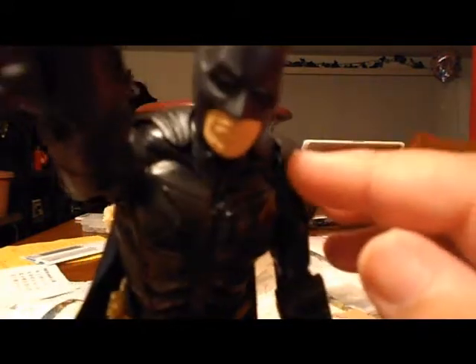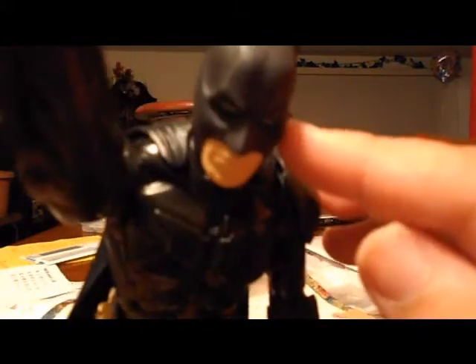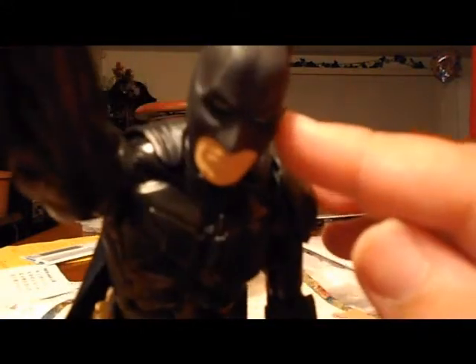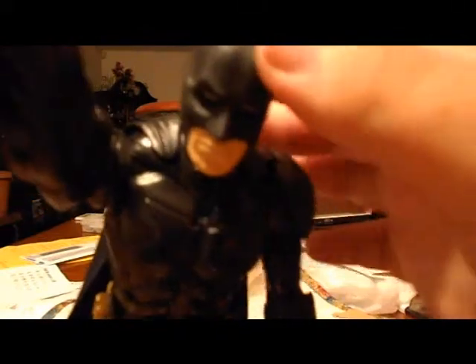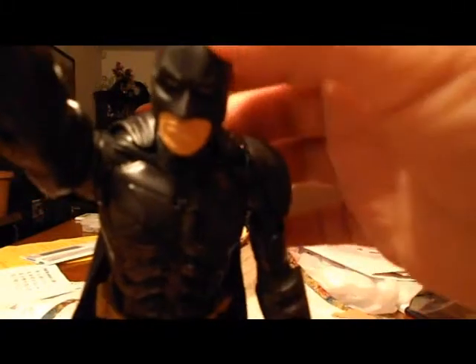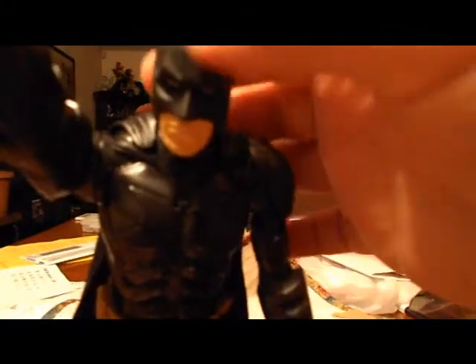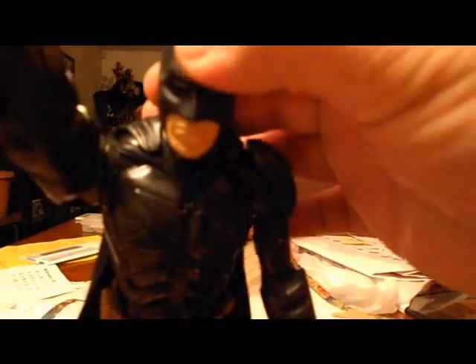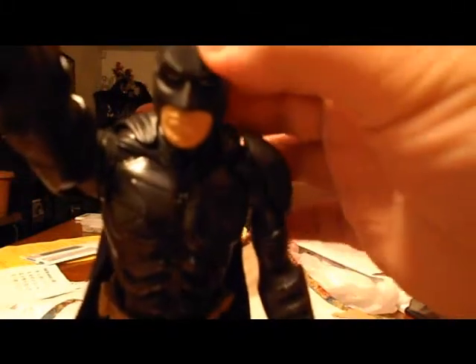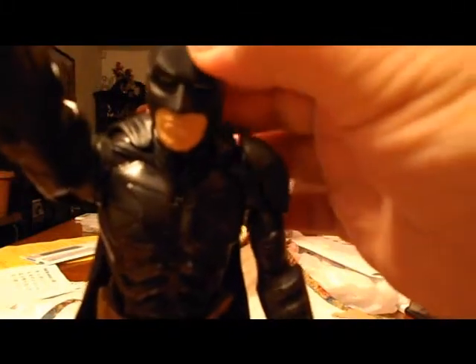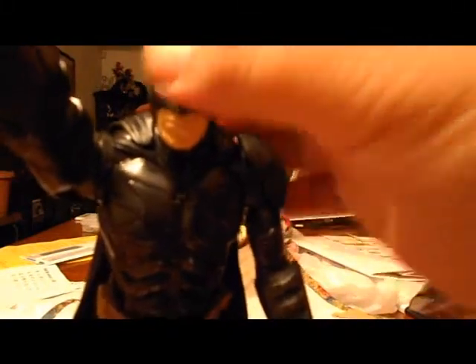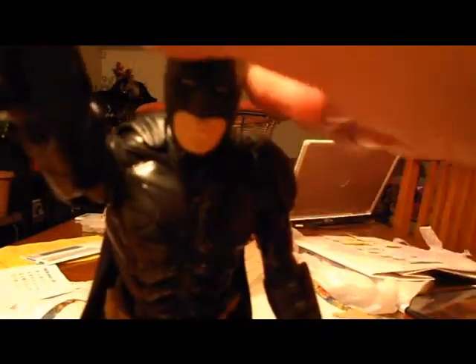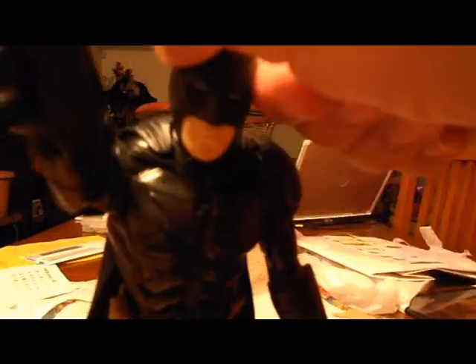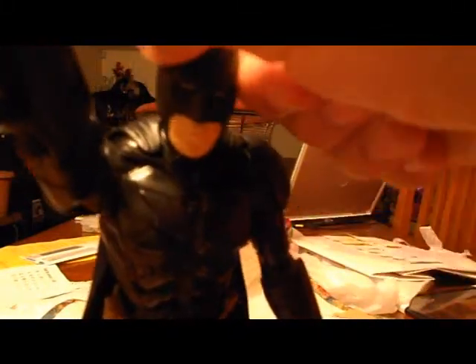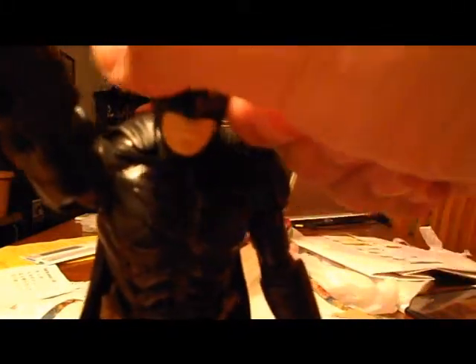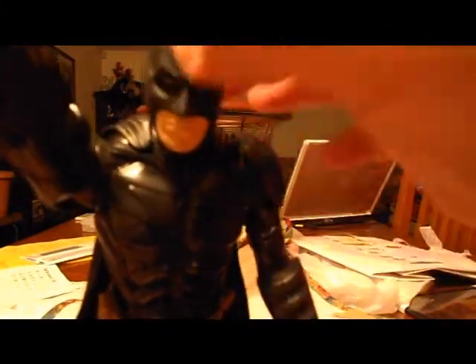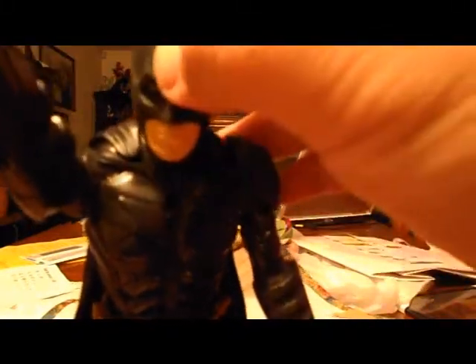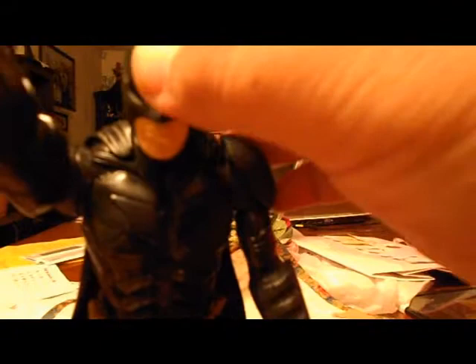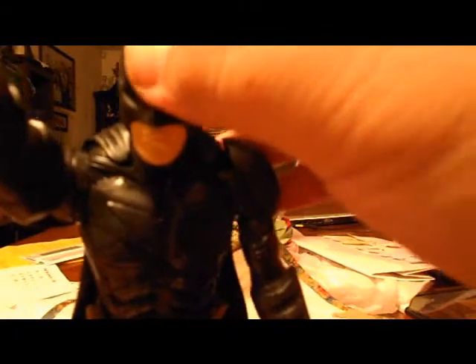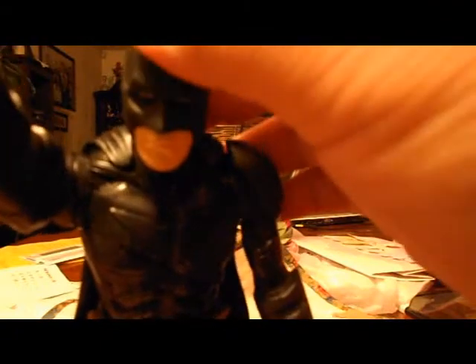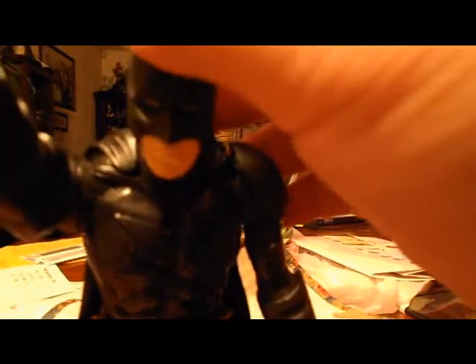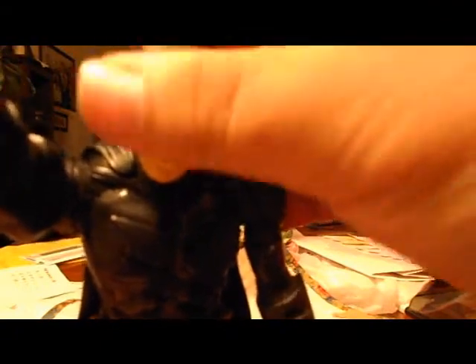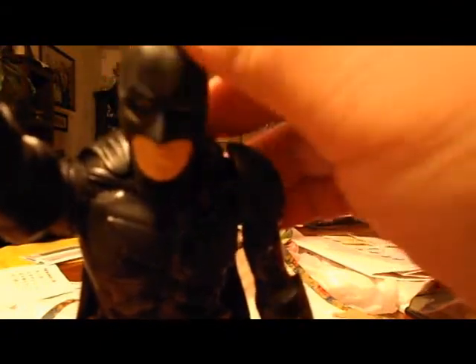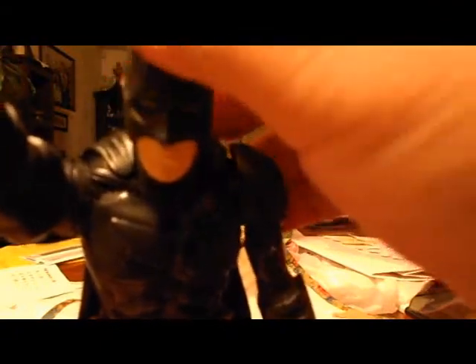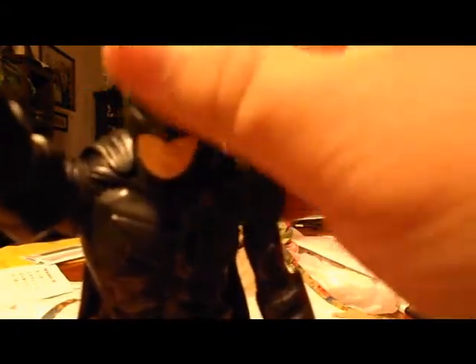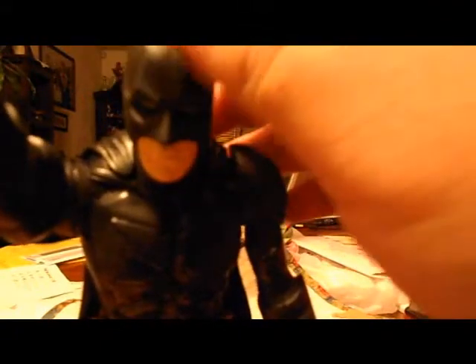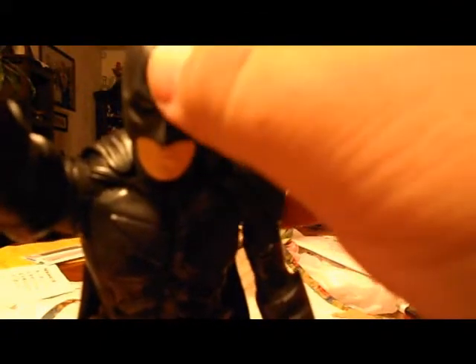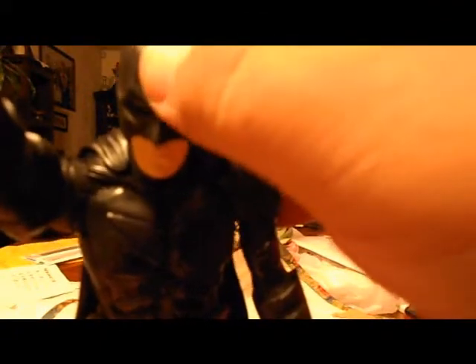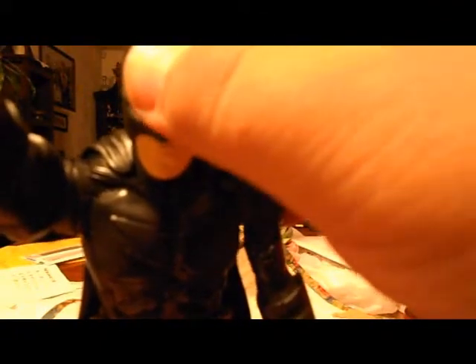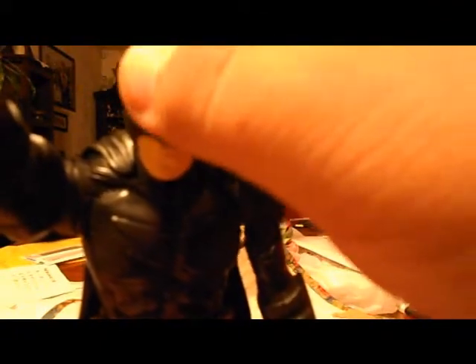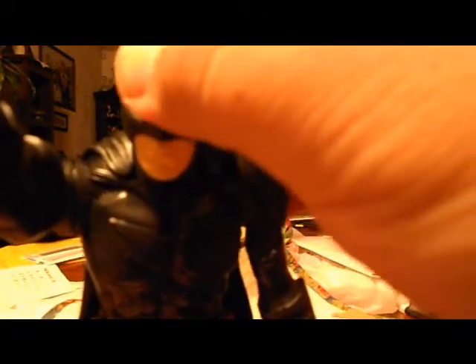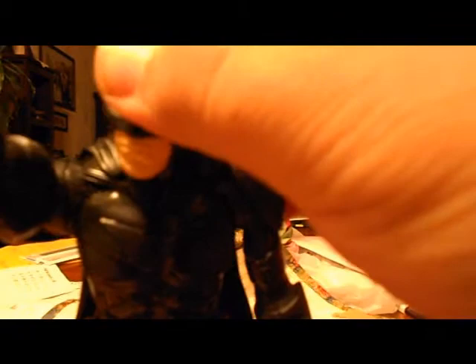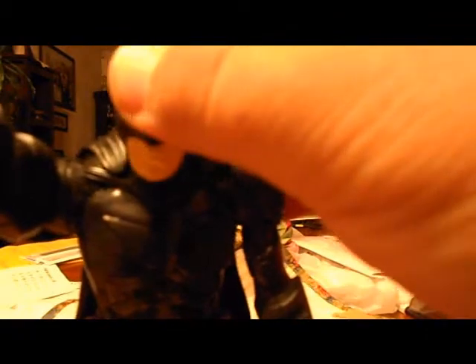The head is movie accurate — kind of like a rubbery material. It's not plush, but rubbery; you can push it in. Very cool.